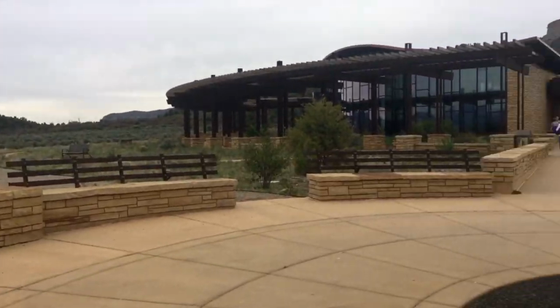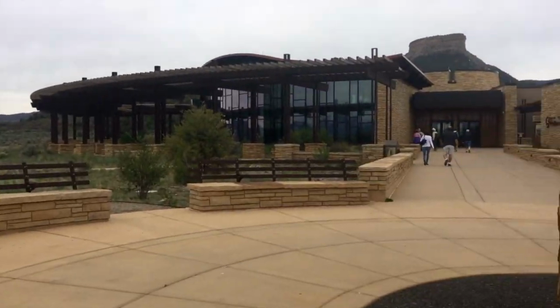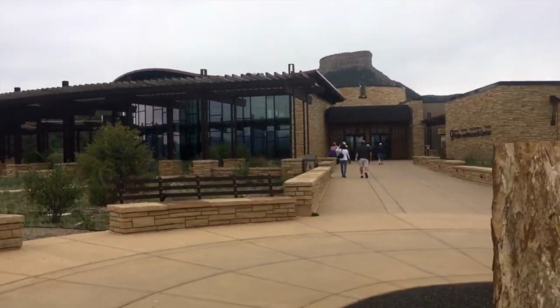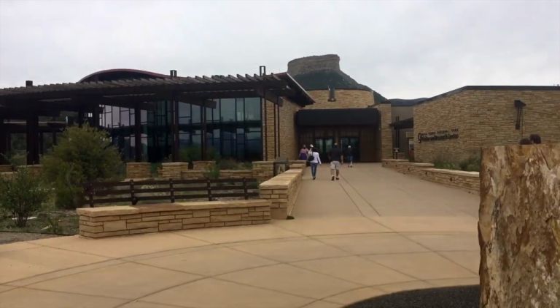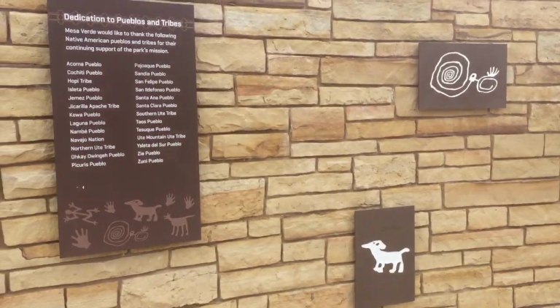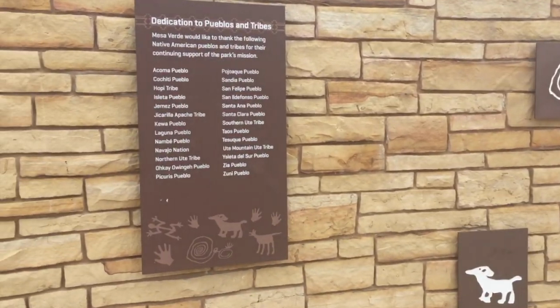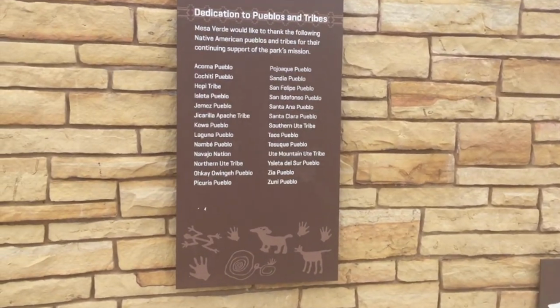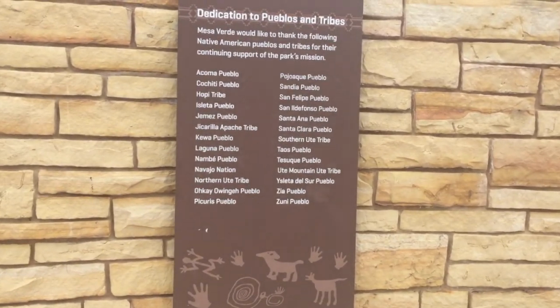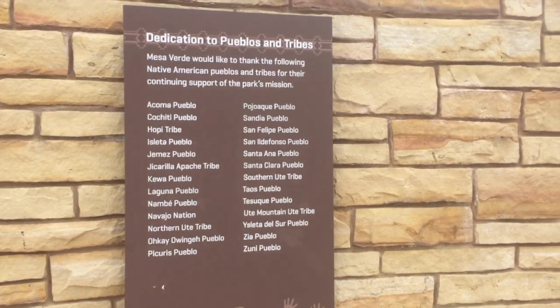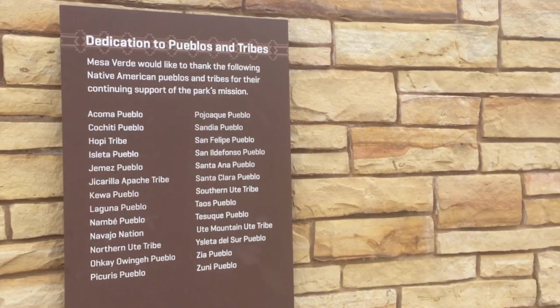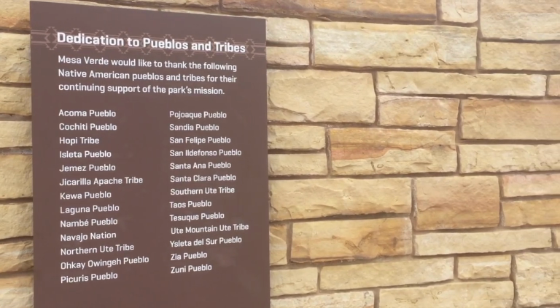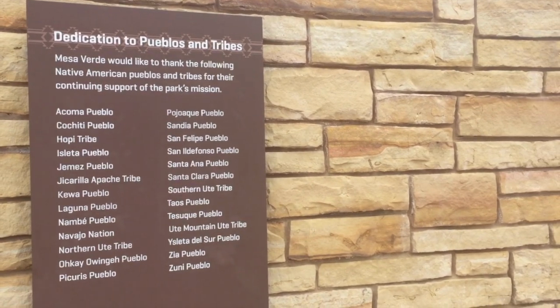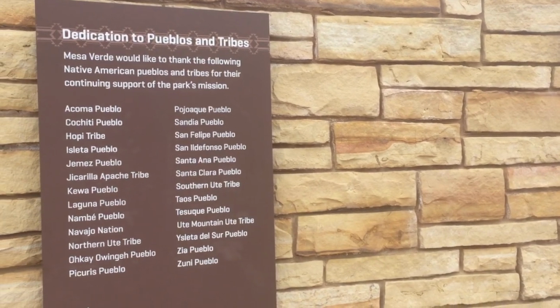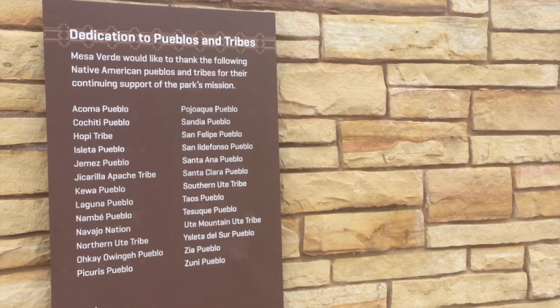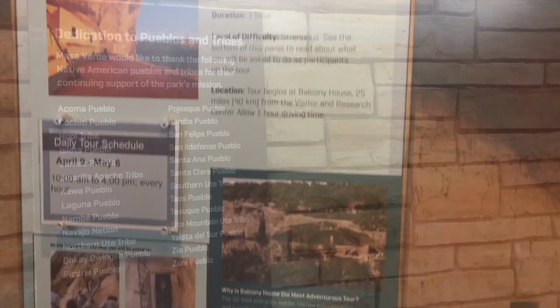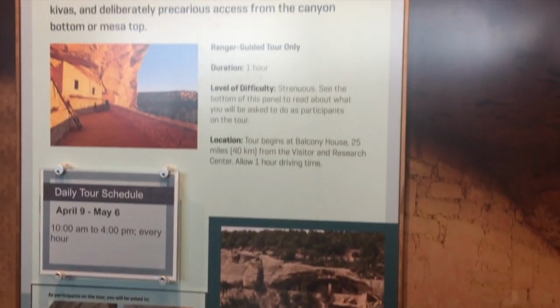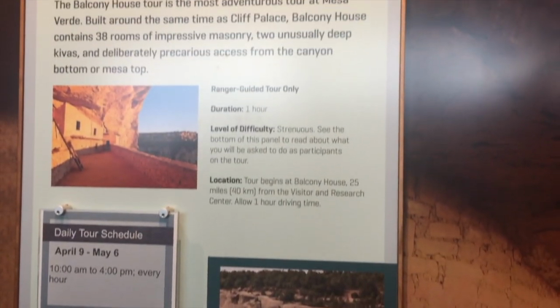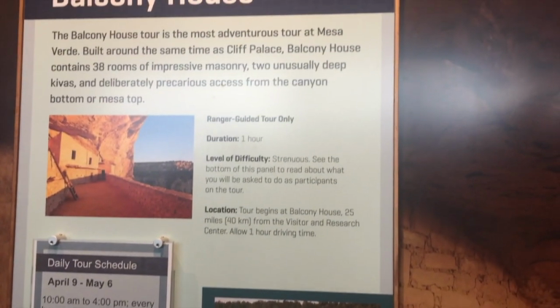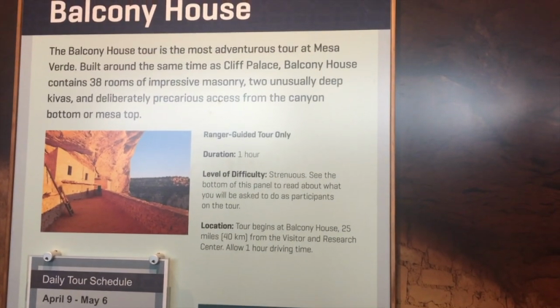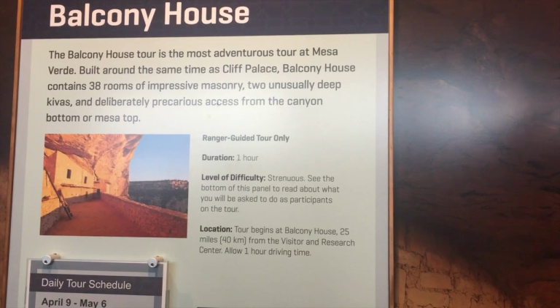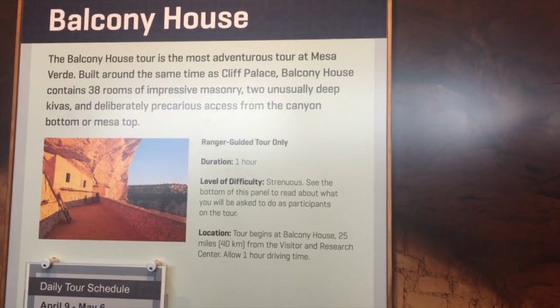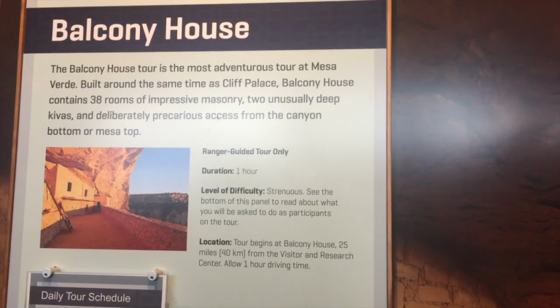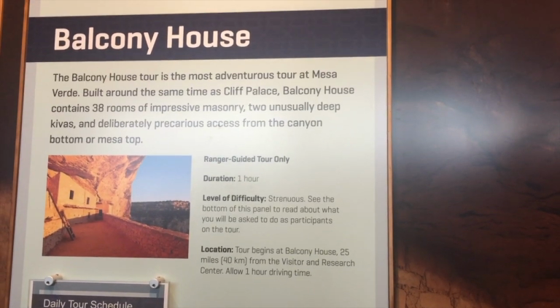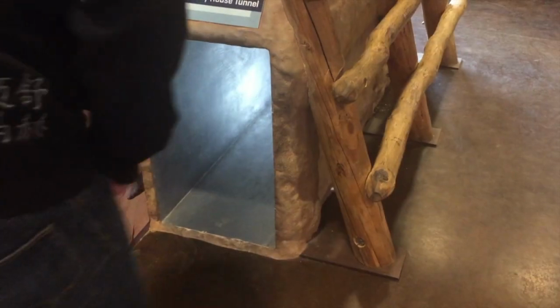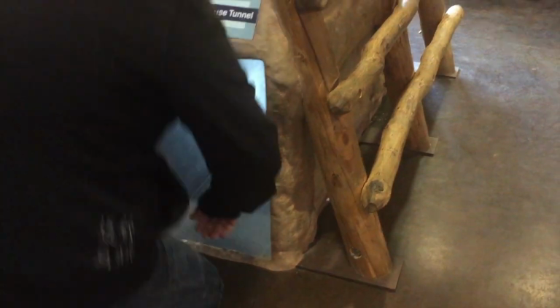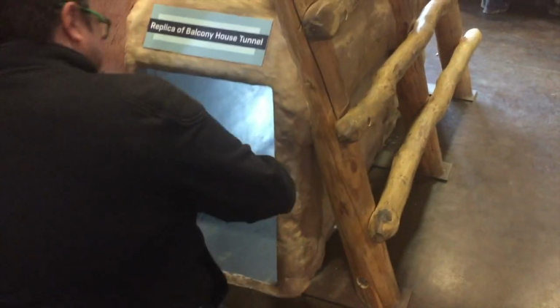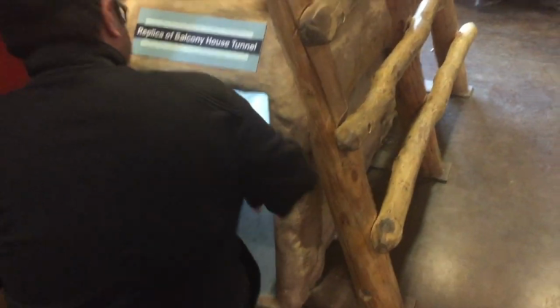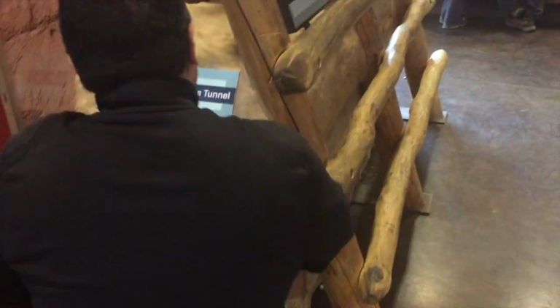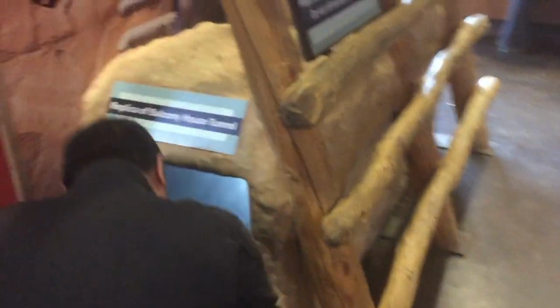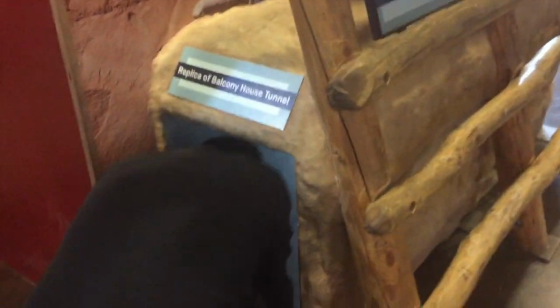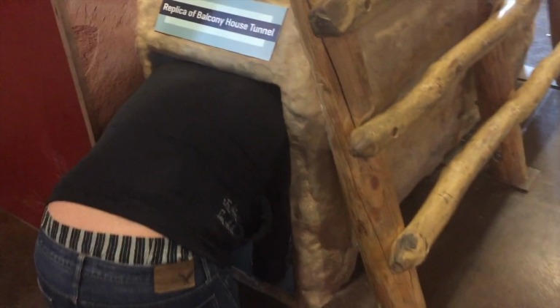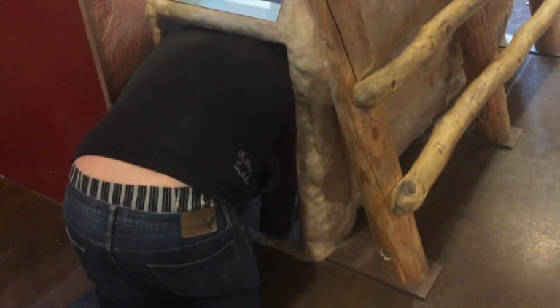Our favorite thing to do around here is hands down visiting Mesa Verde National Park, 45 minutes west of Durango. It's known for its well-preserved ancestral Puebloan cliff dwellings, and if you're adventurous enough, you can have a chance to explore them closely.